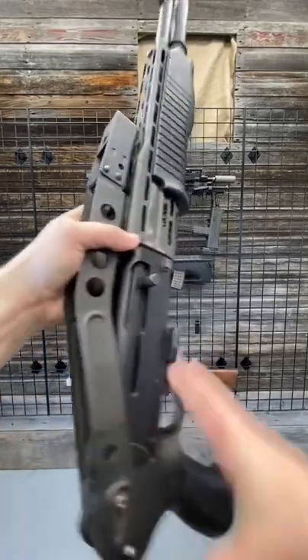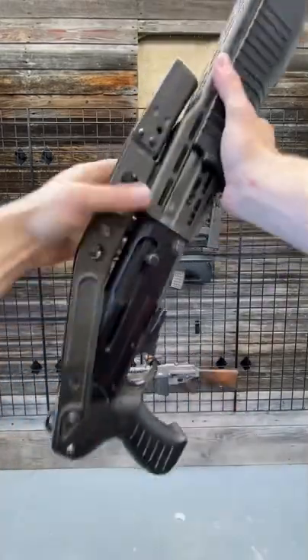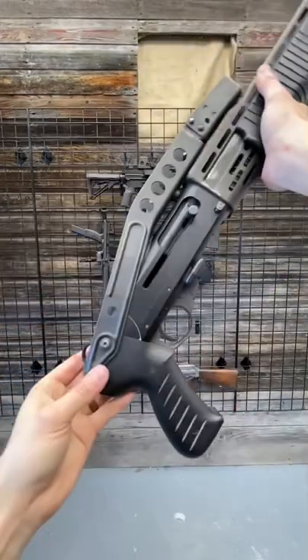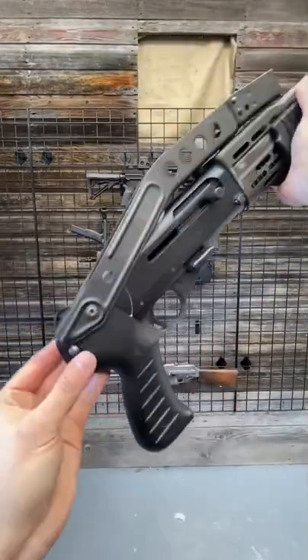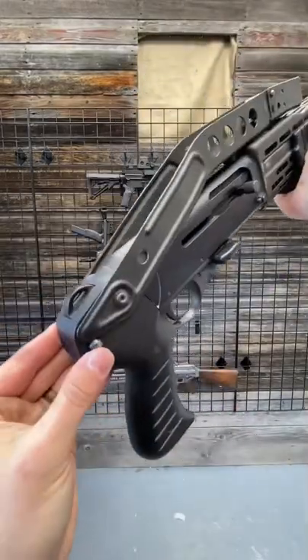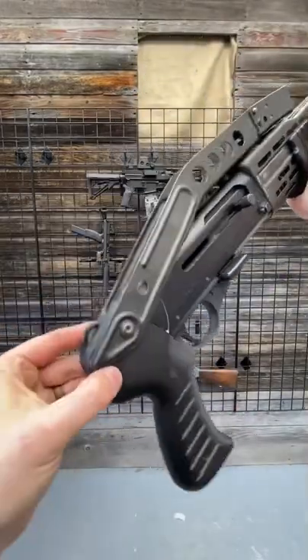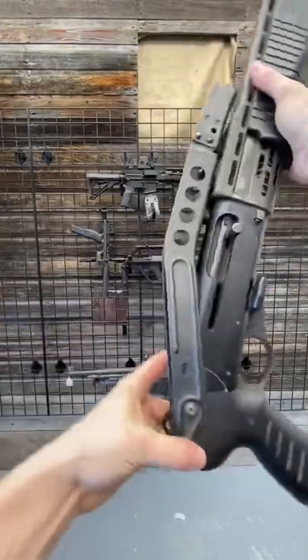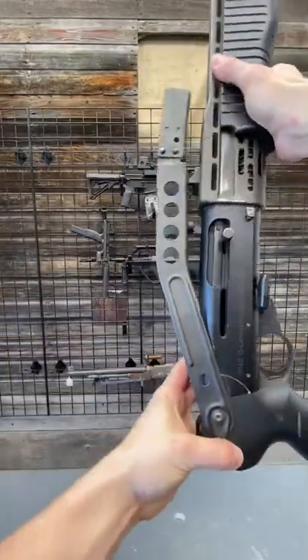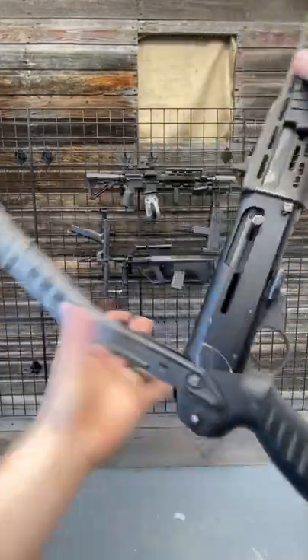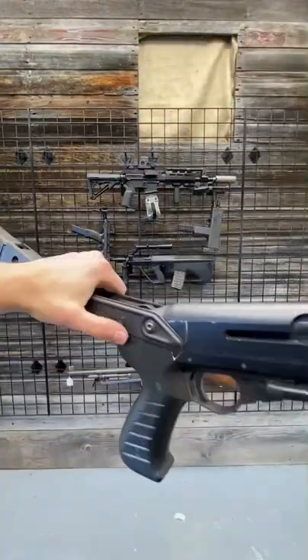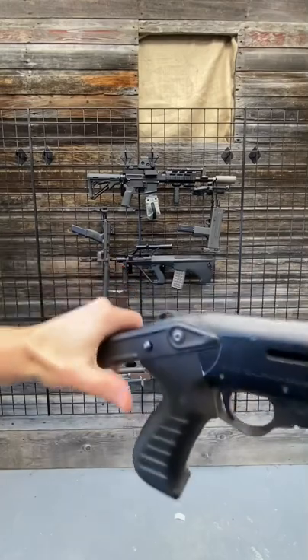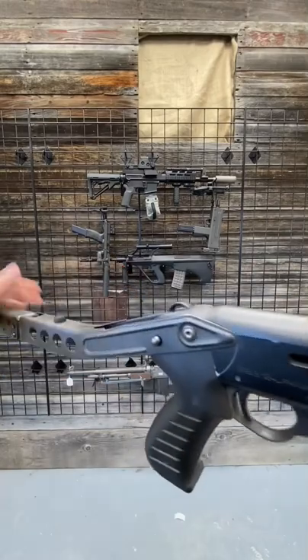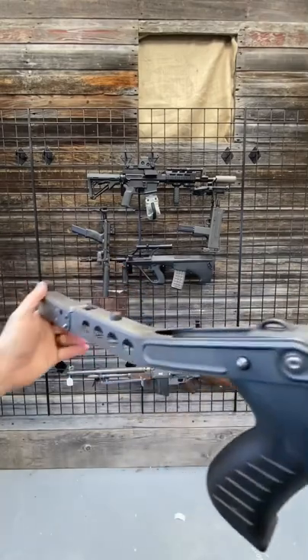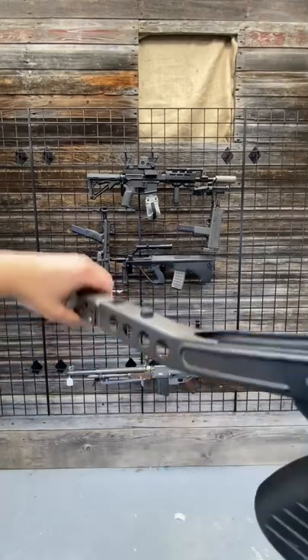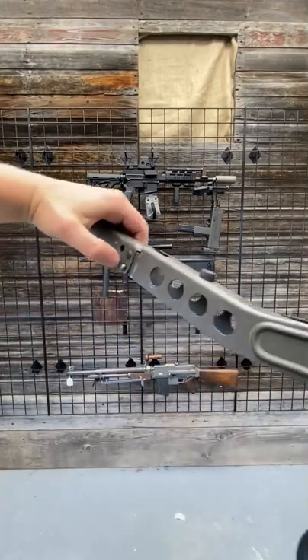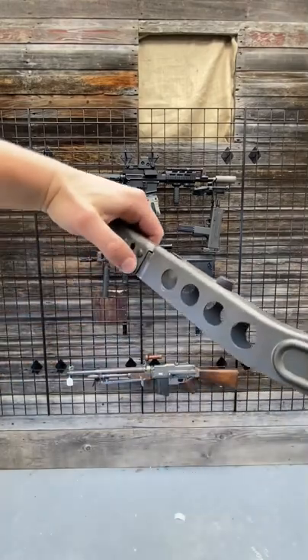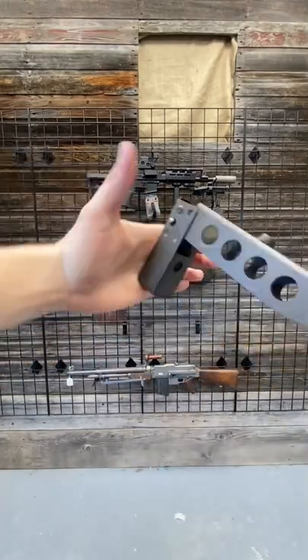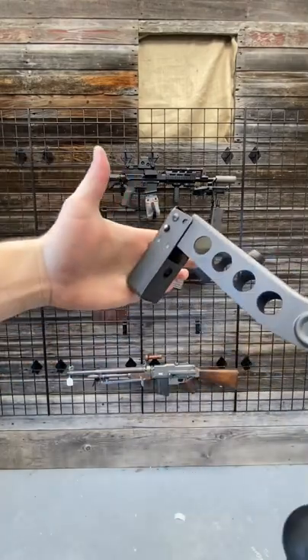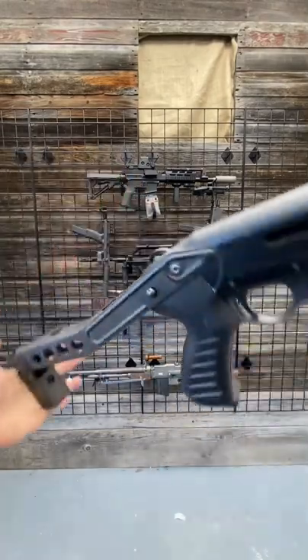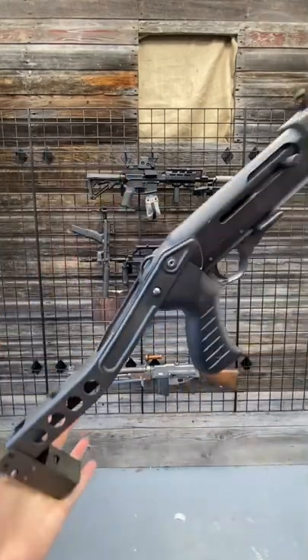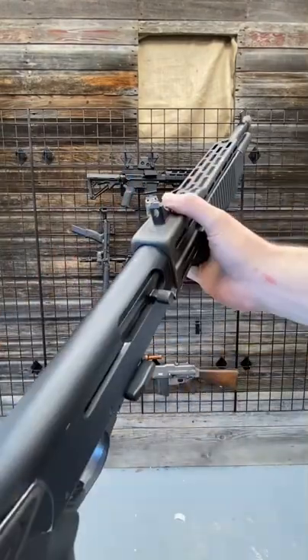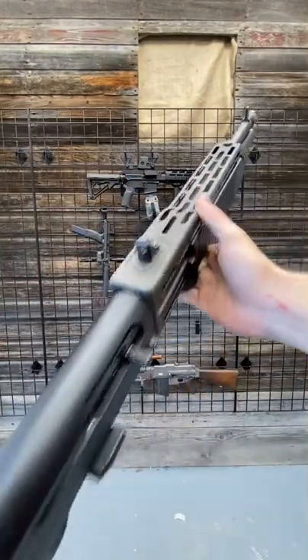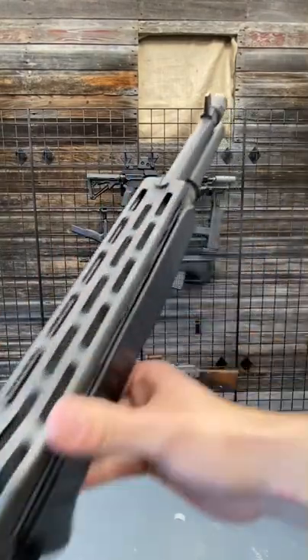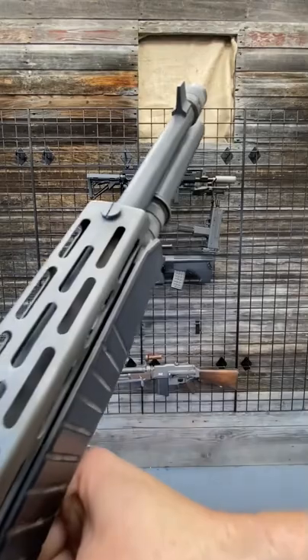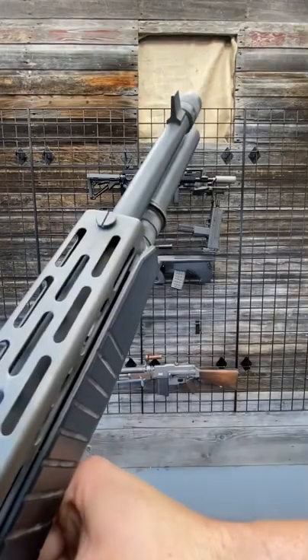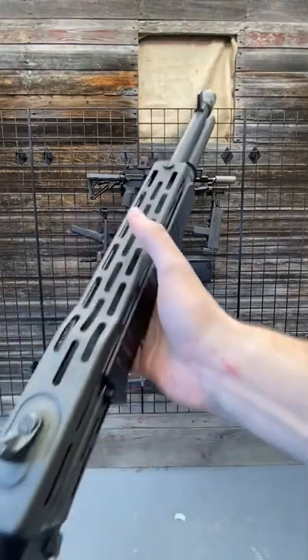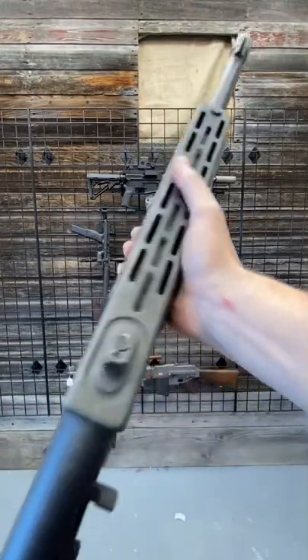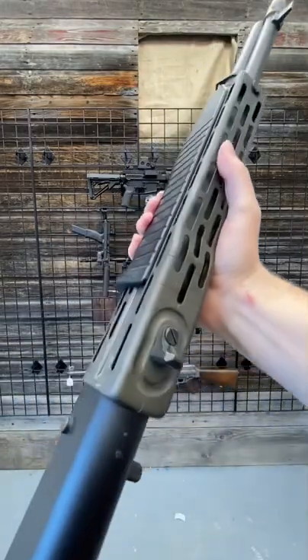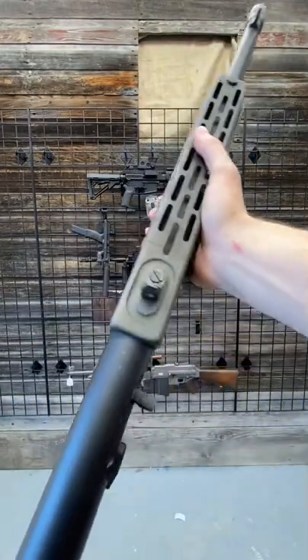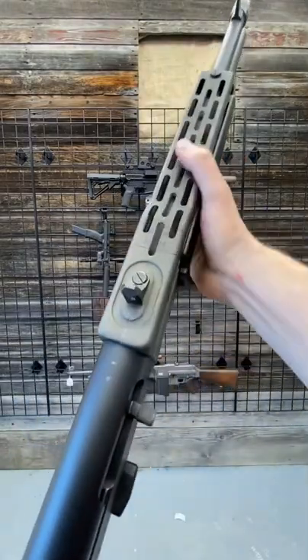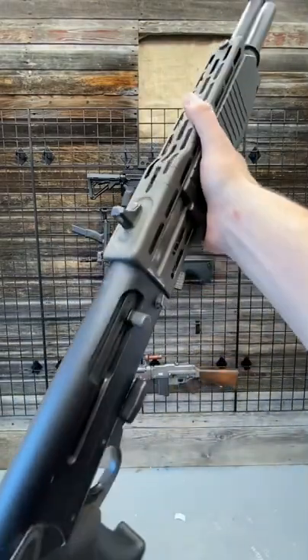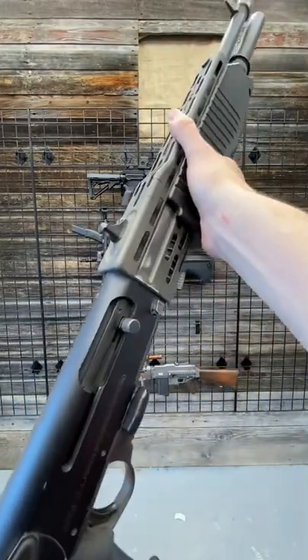It has a stock, which you just press this little button right here, press it again to lock it in, and then back here there's a little one, and there you go. Quite the iron sights, and this ventilated heat guard is just something else.